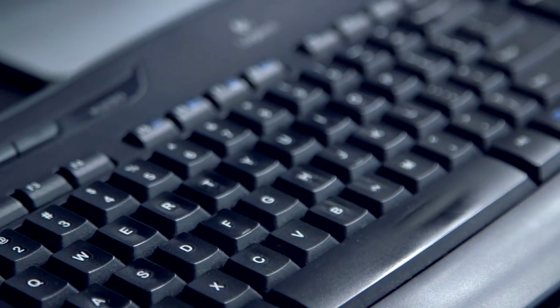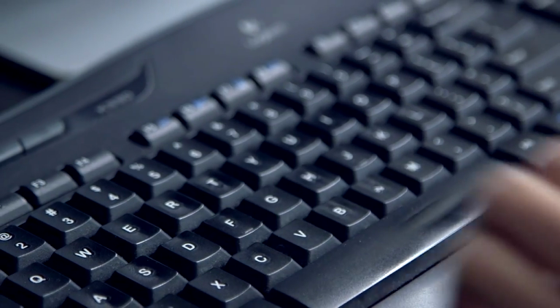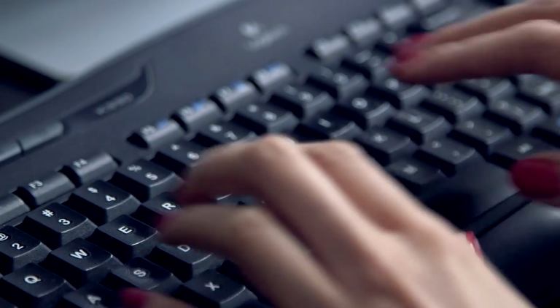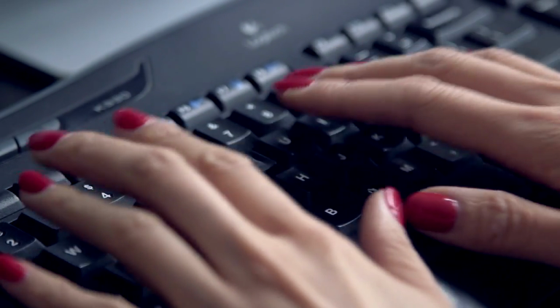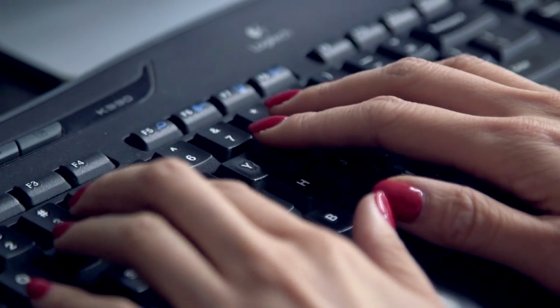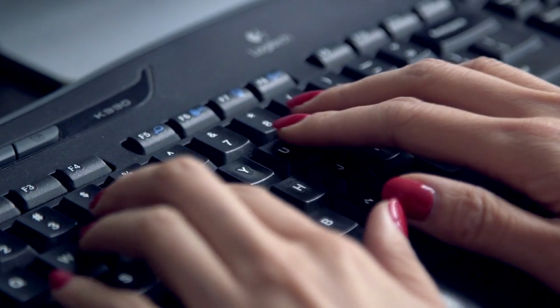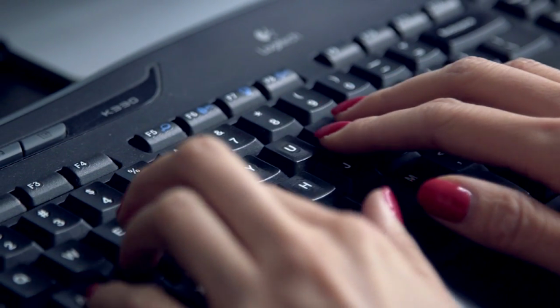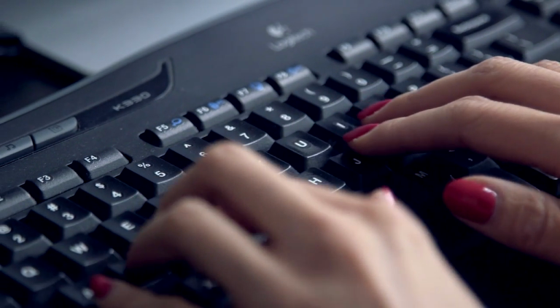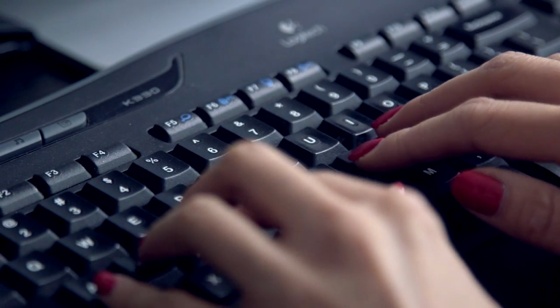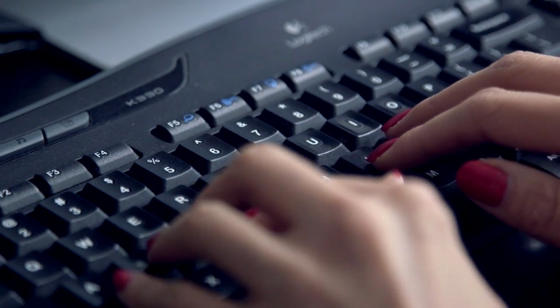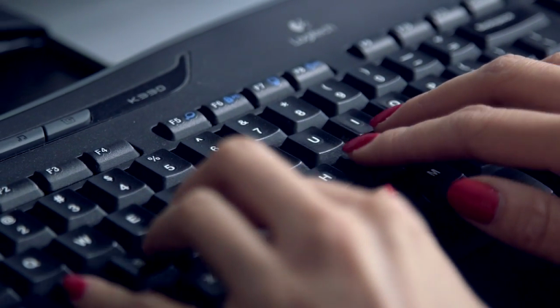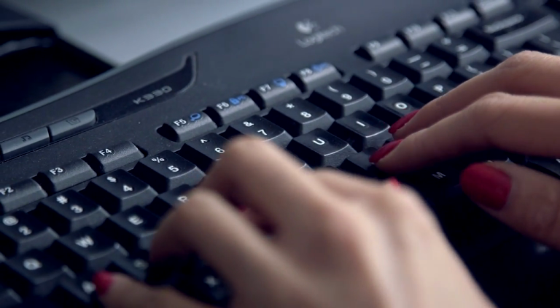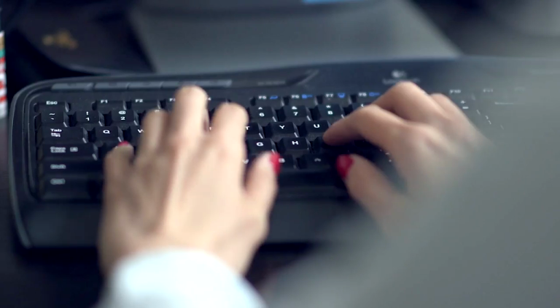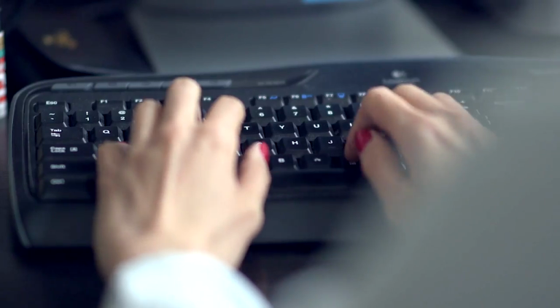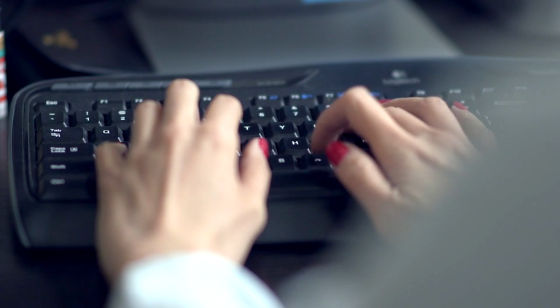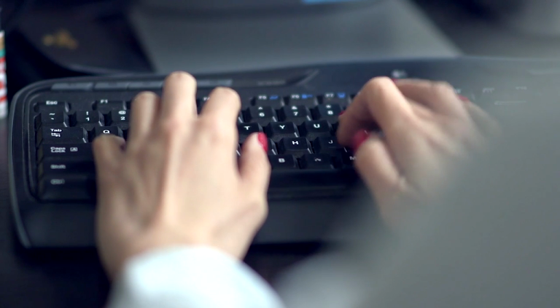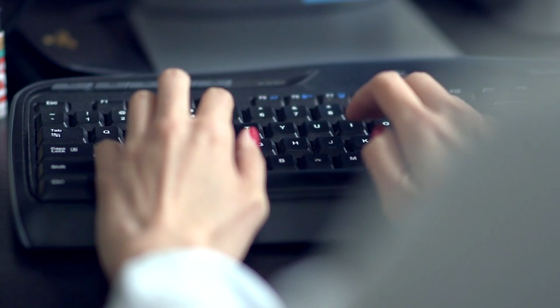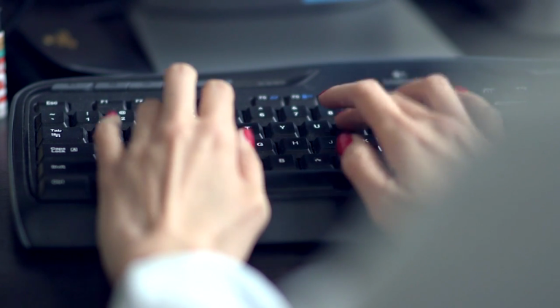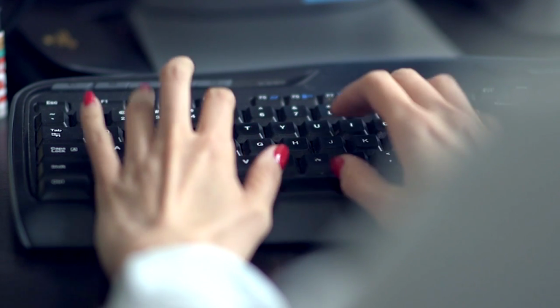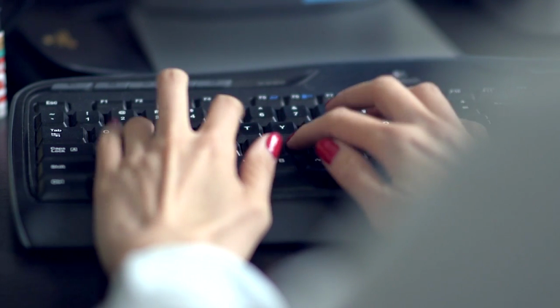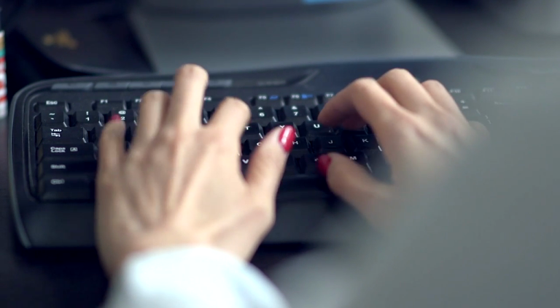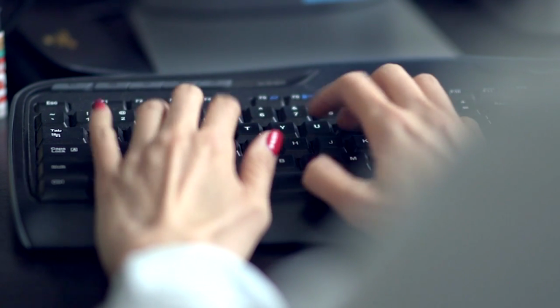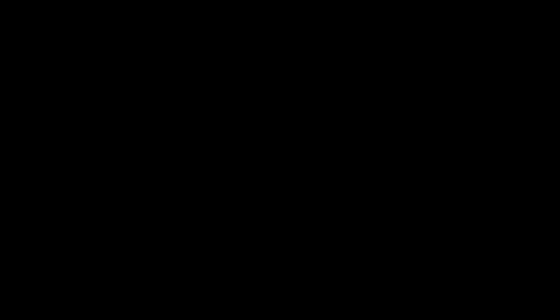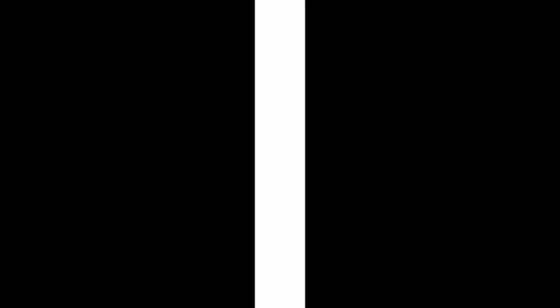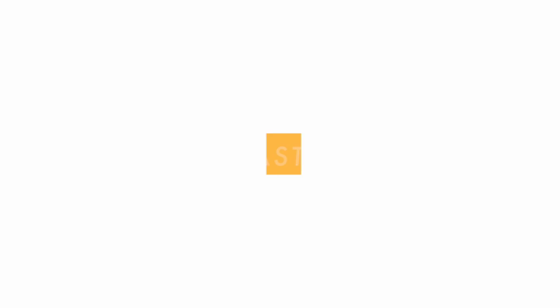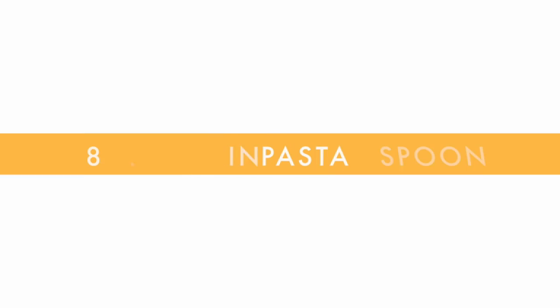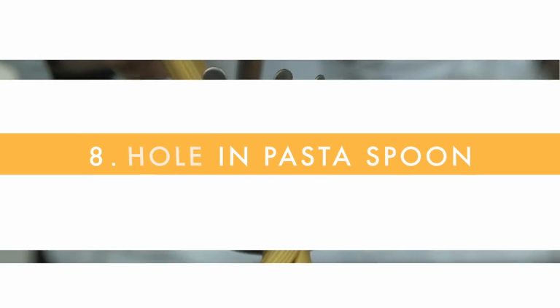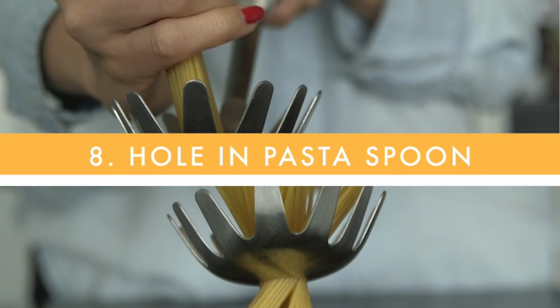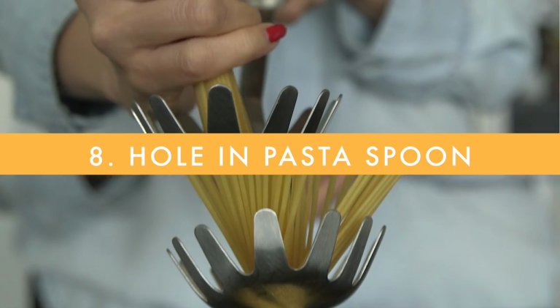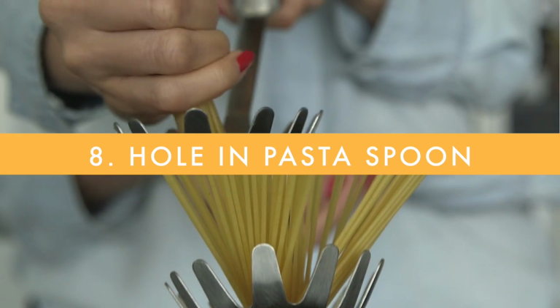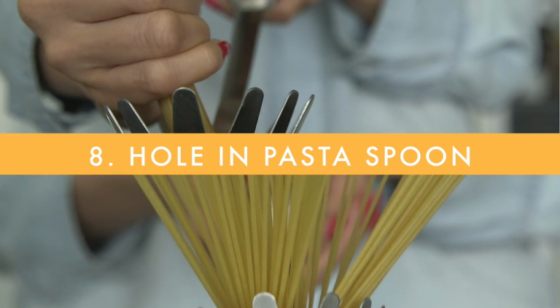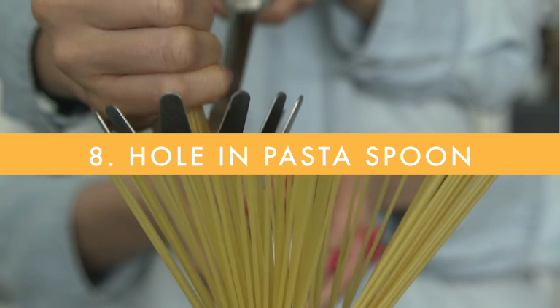The little bumps on the F and J keys let you find your way back to the home position without looking down at your keyboard. Now, what's that hole in the pasta spoon? This one is going to blow your mind.